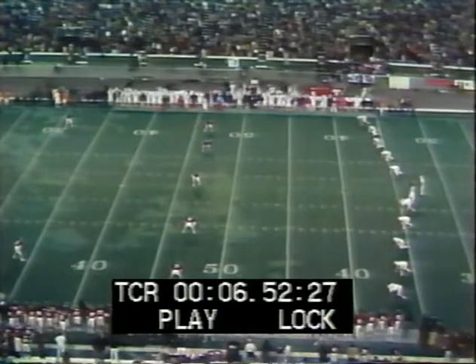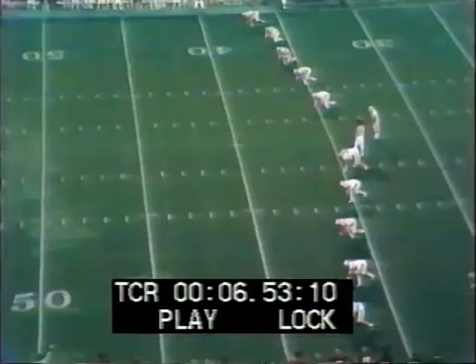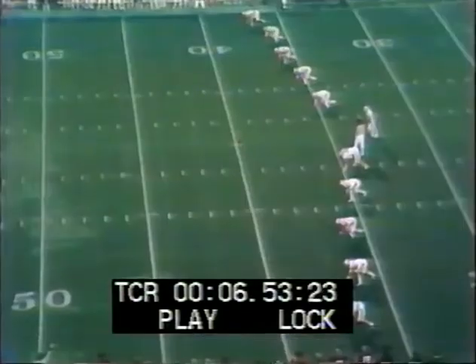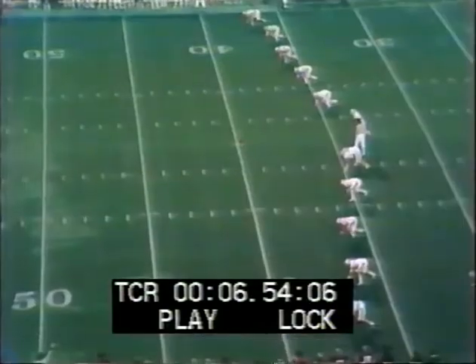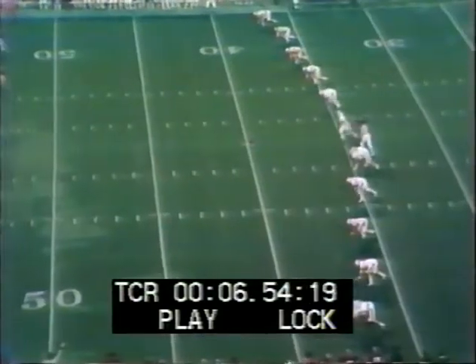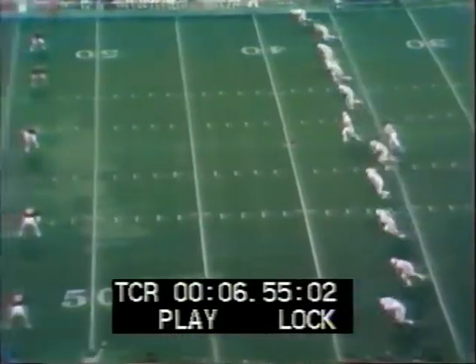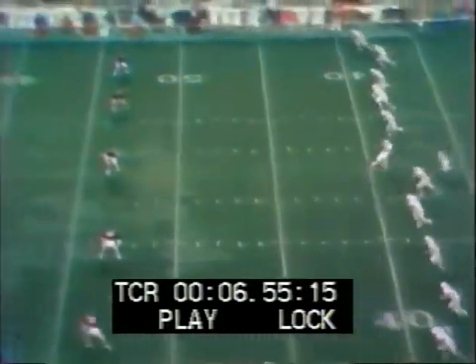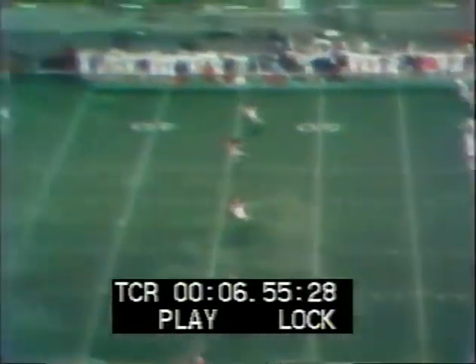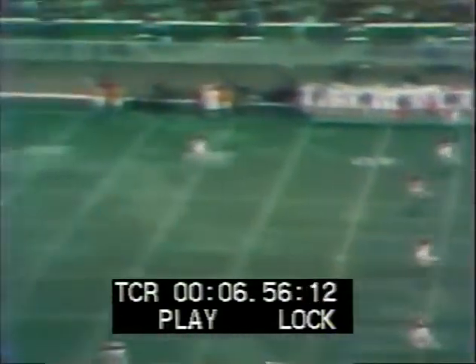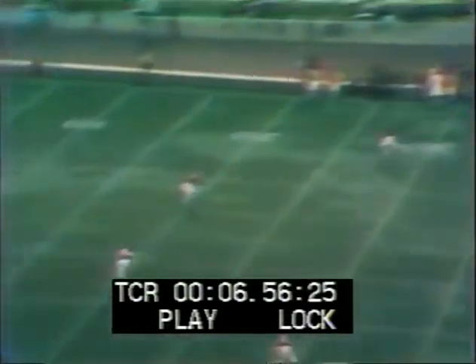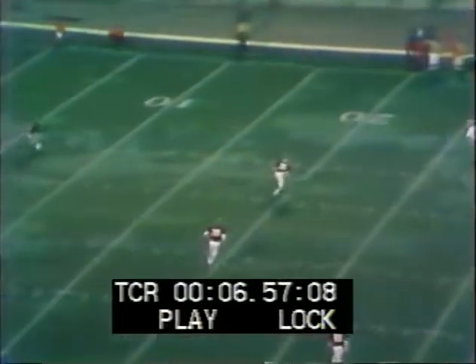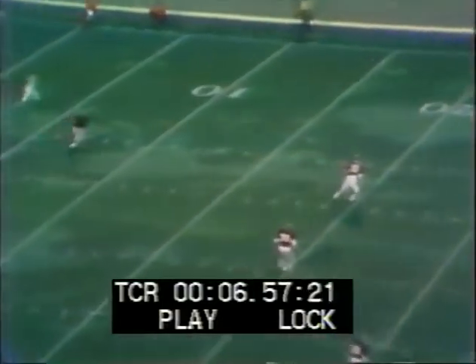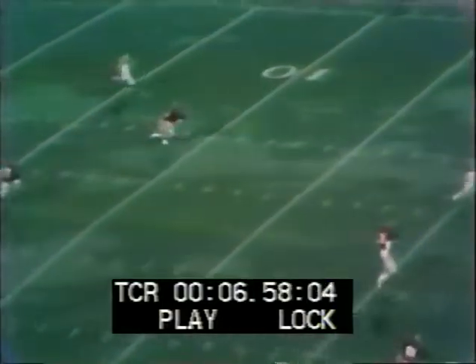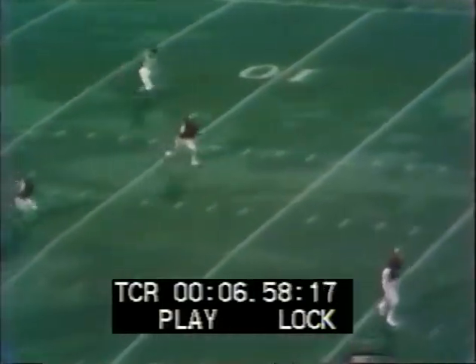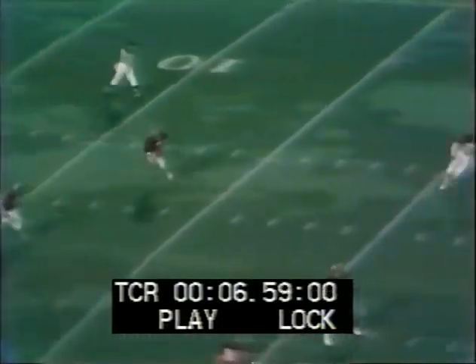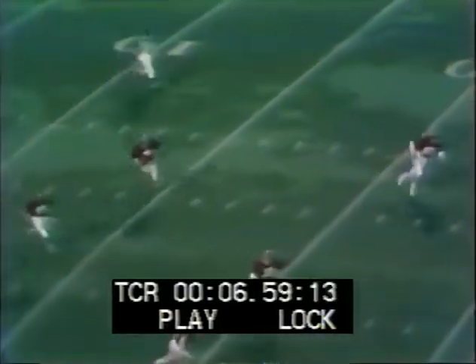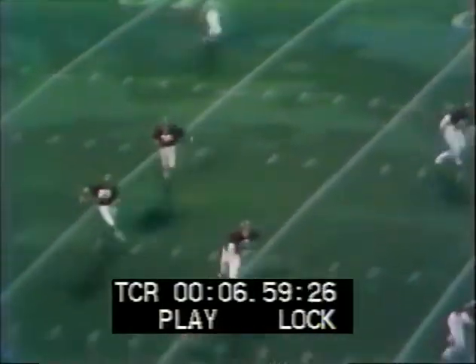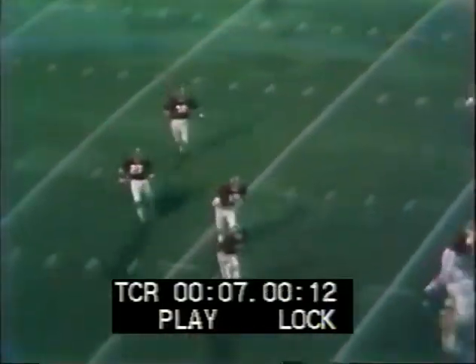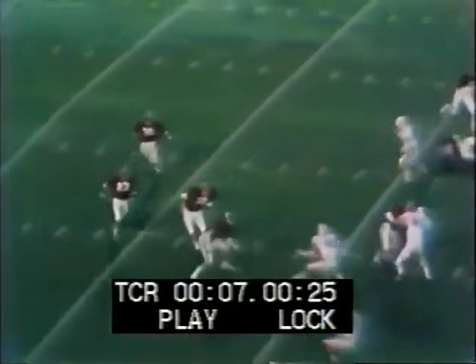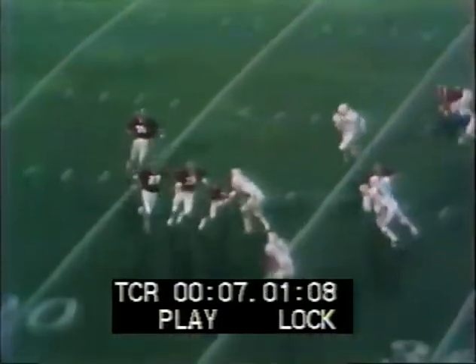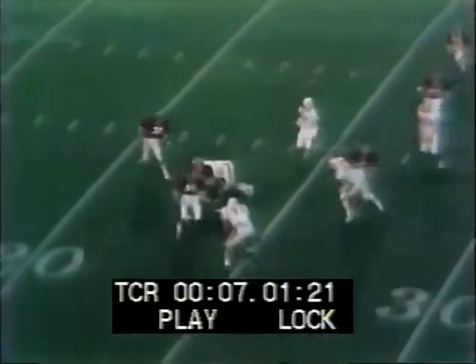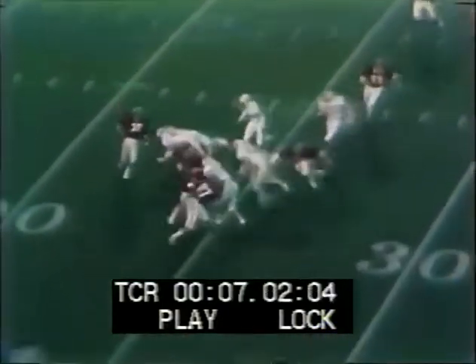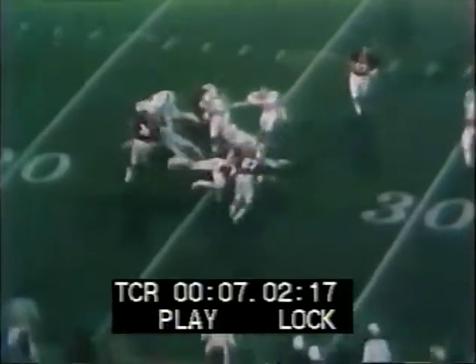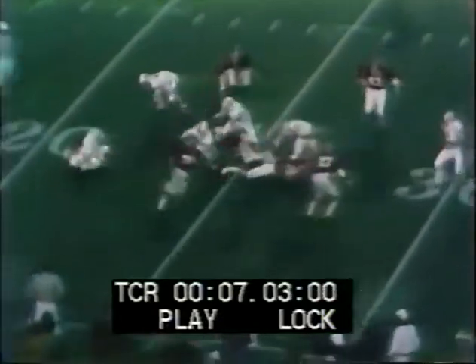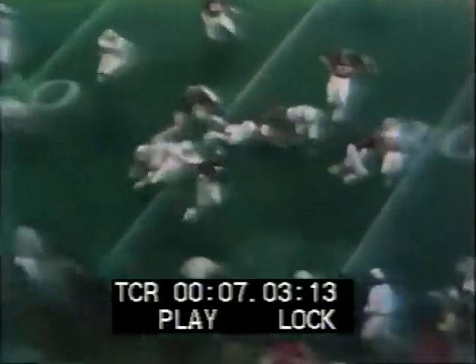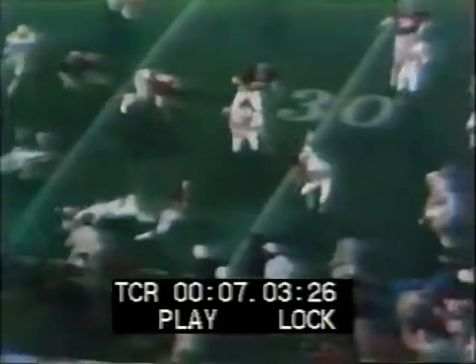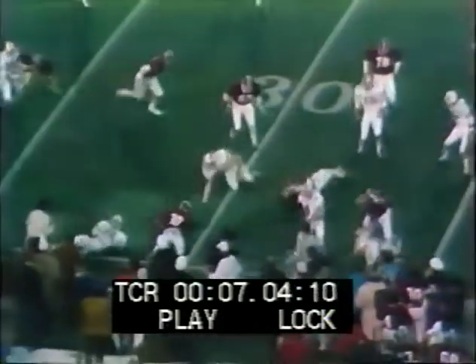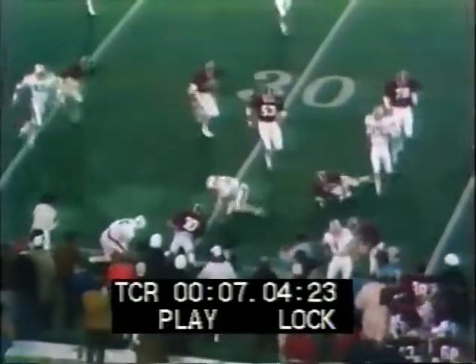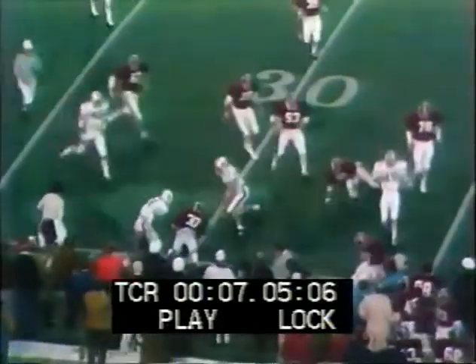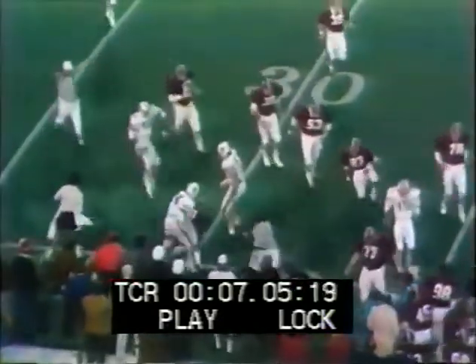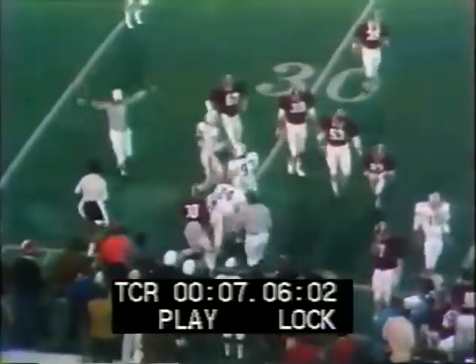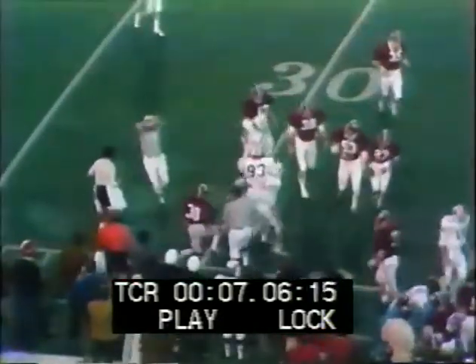Auburn will kick it off. Gillis kicks it off and it's Taylor and Shelby as the deep men. He bounces it down to Shelby, and Willie gets outside the 25. He is finally caught and dragged down.